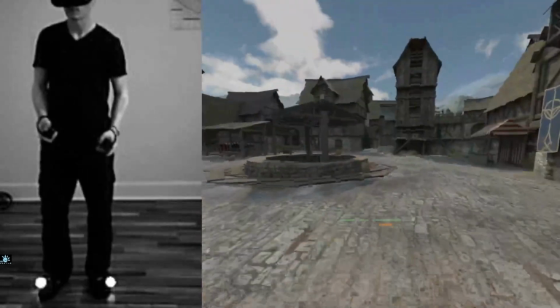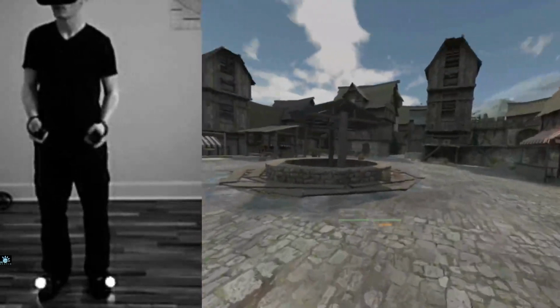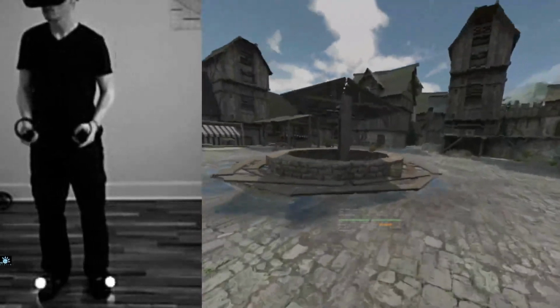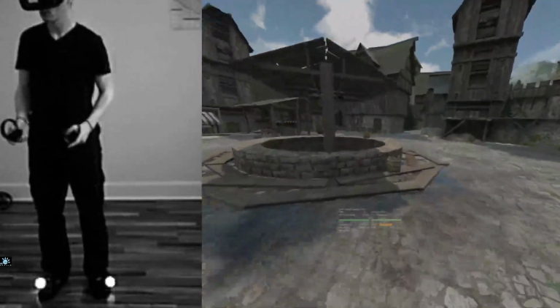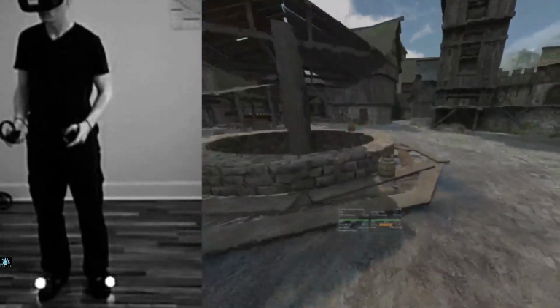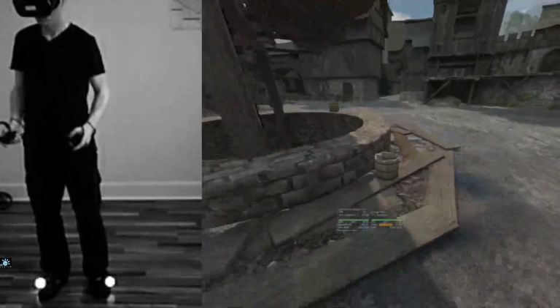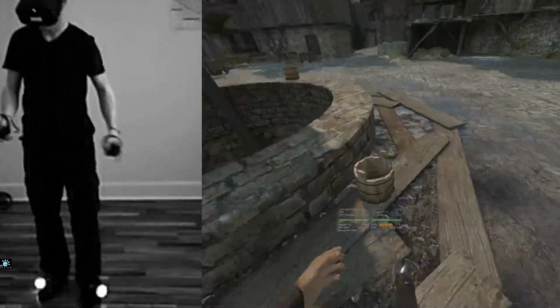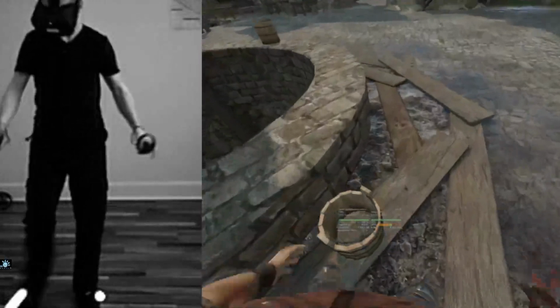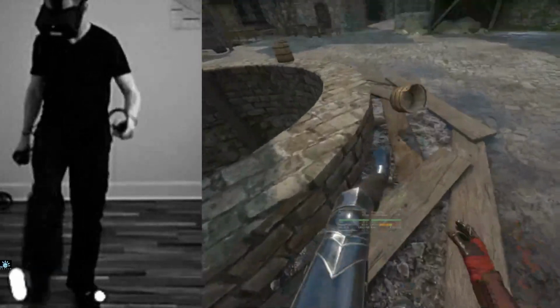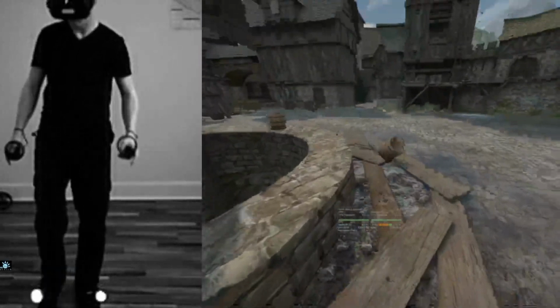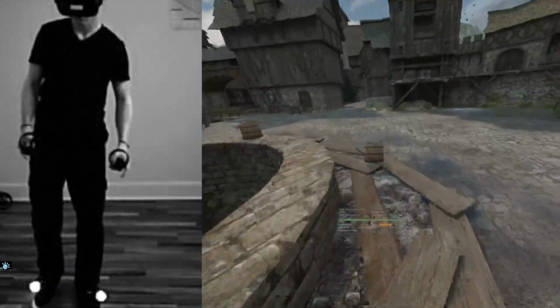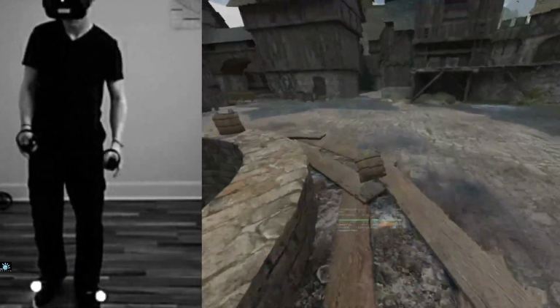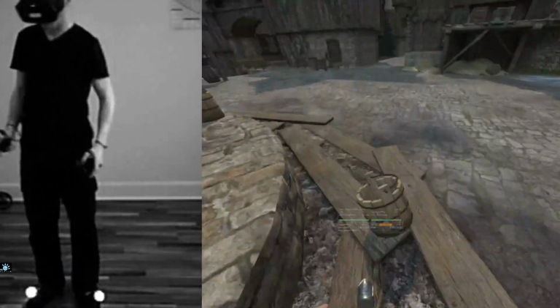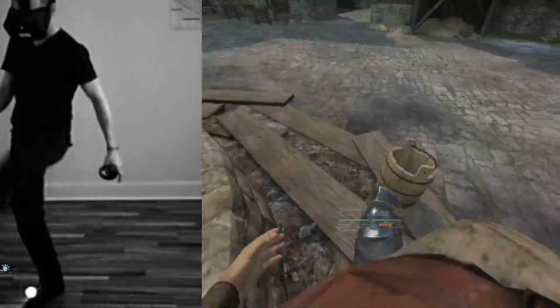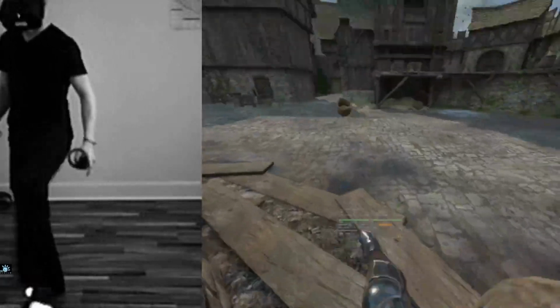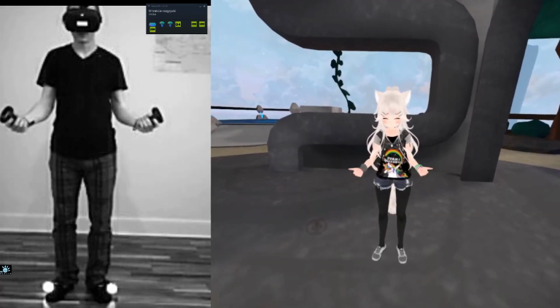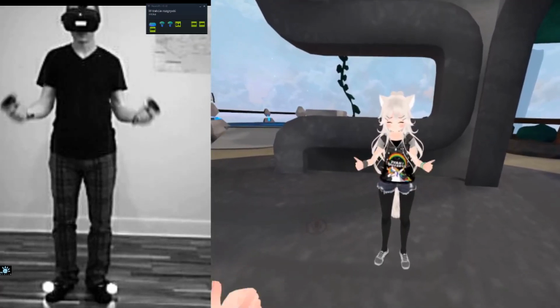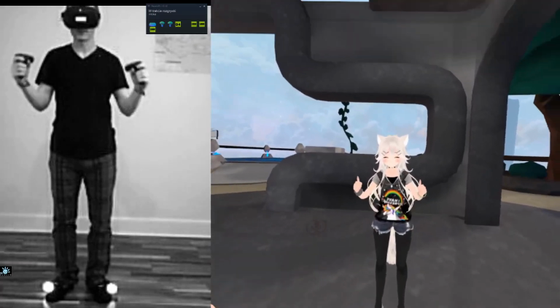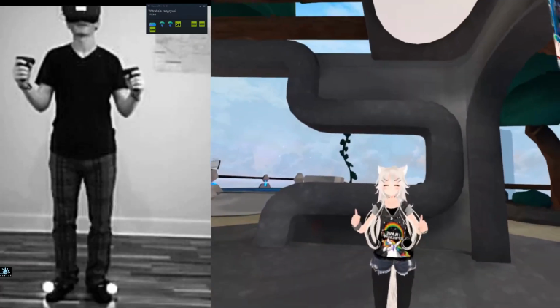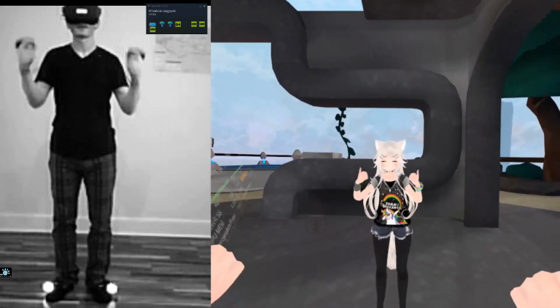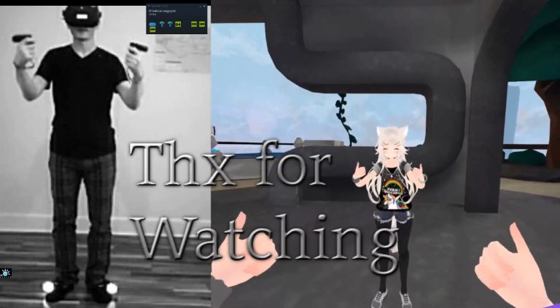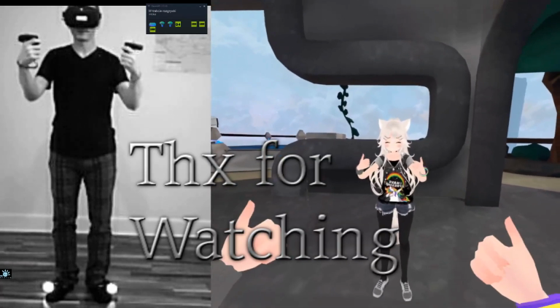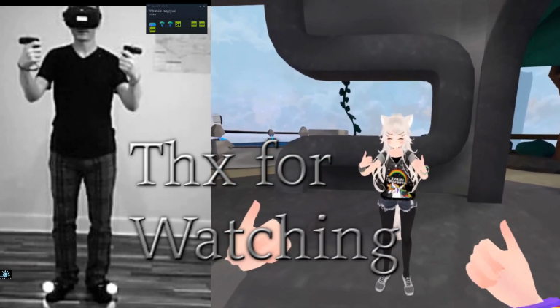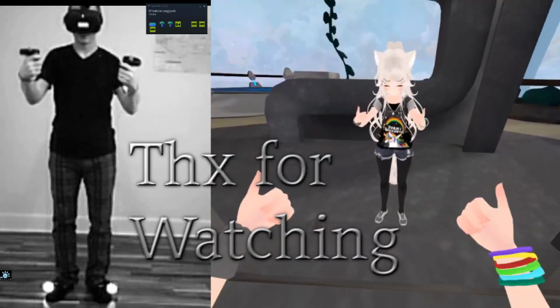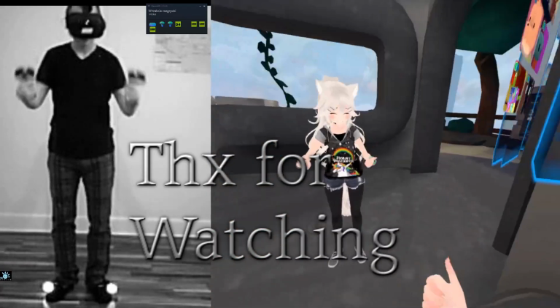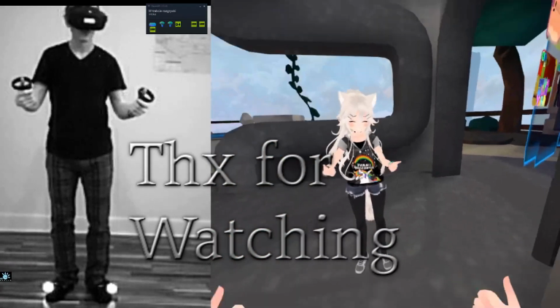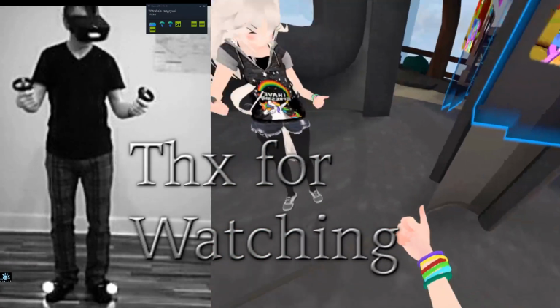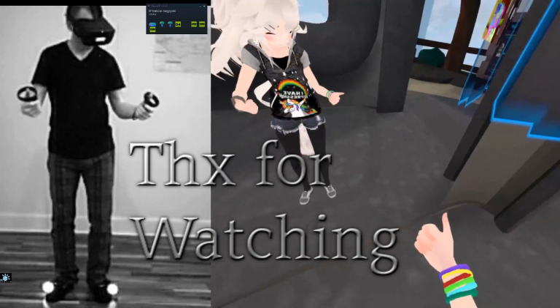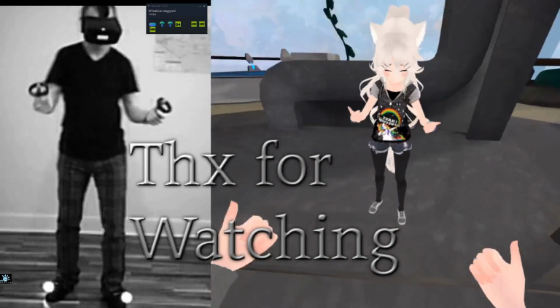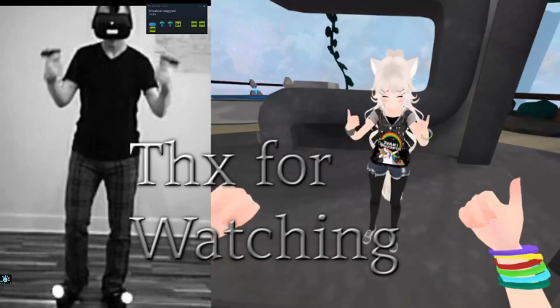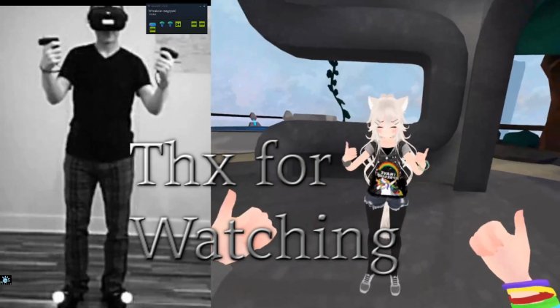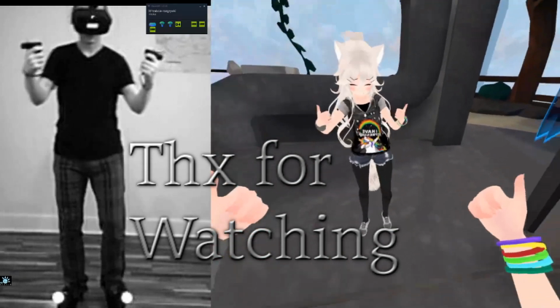I will try to show you all of them in the near future. Thanks everyone for watching, I hope you enjoy, and see you in the next one. Peace!